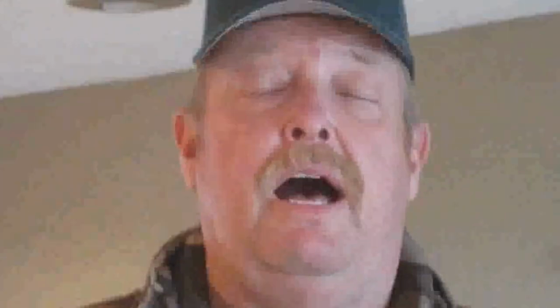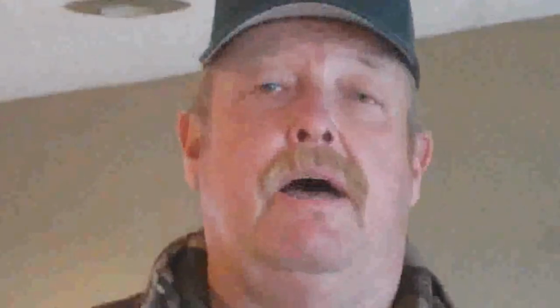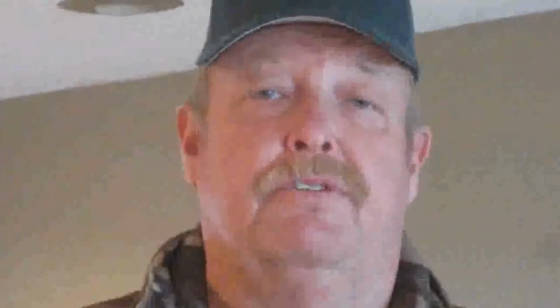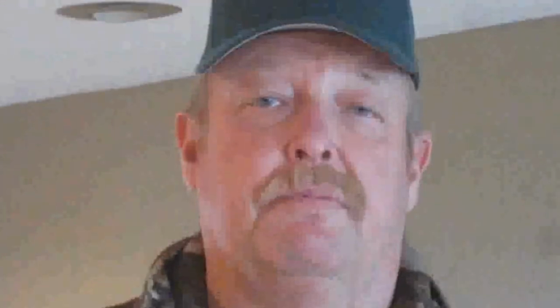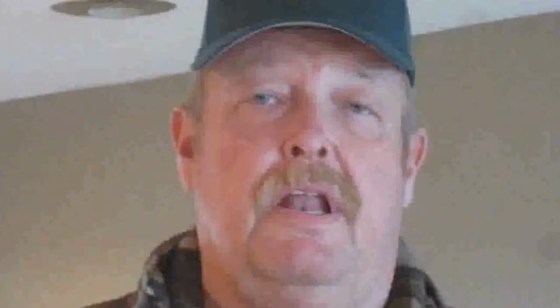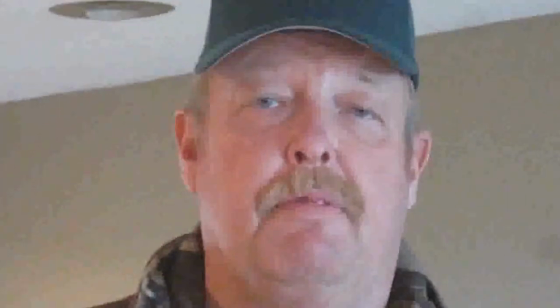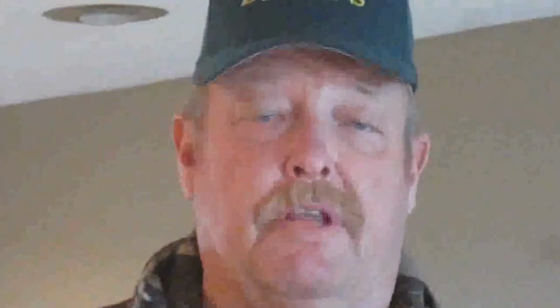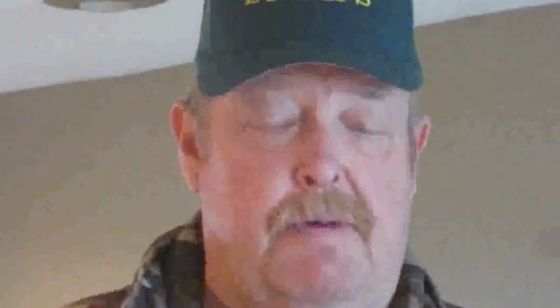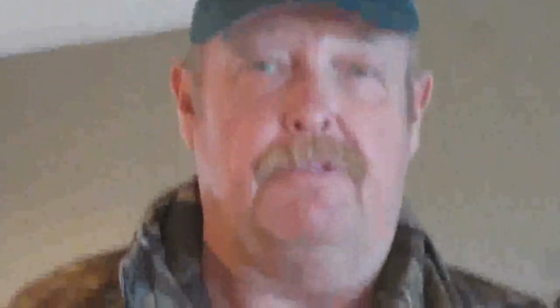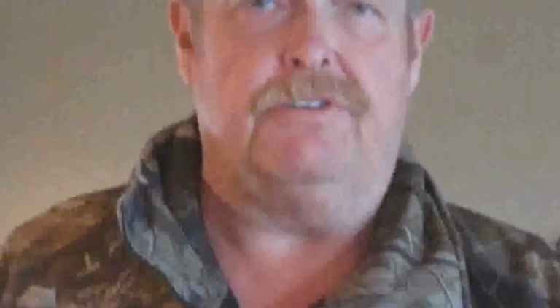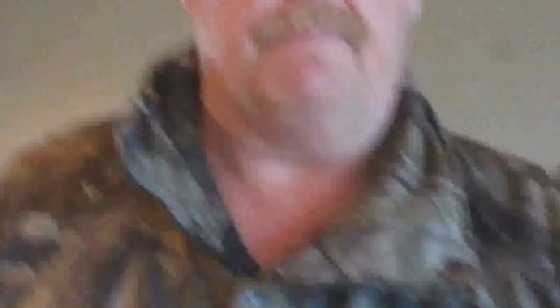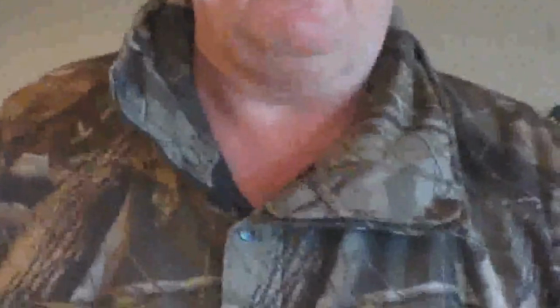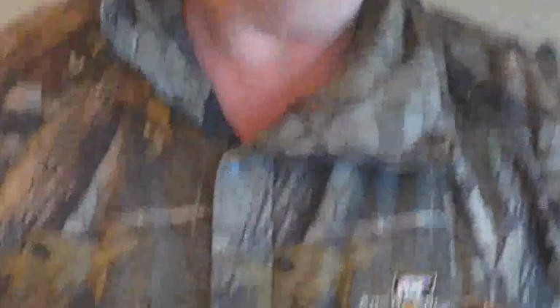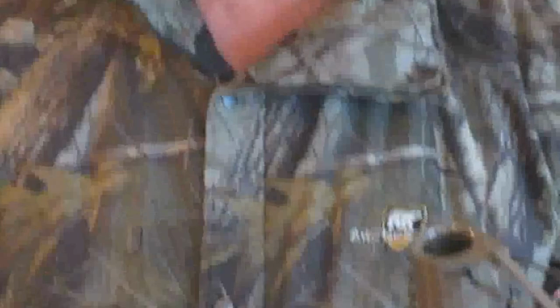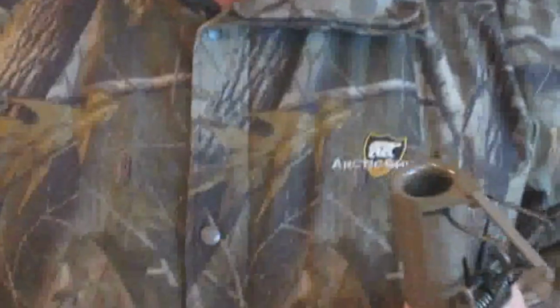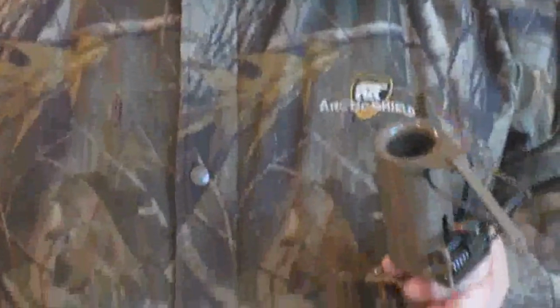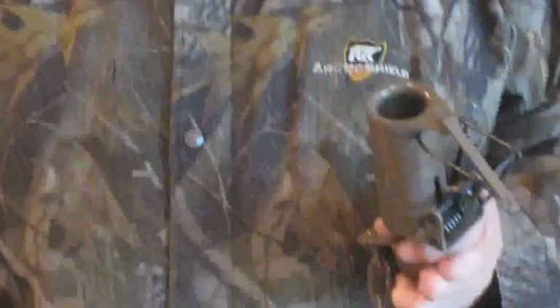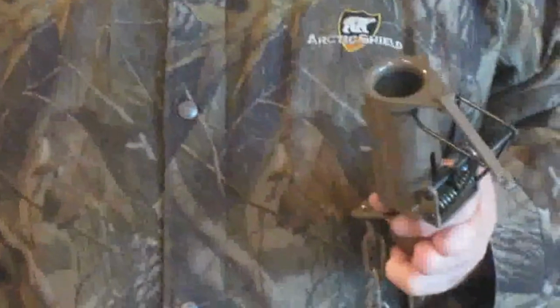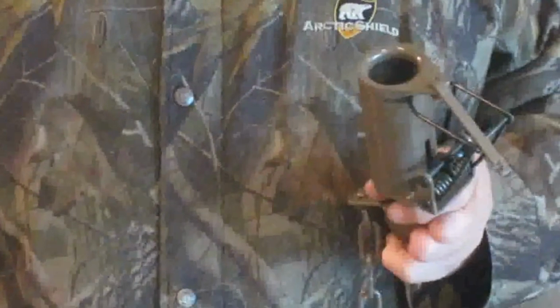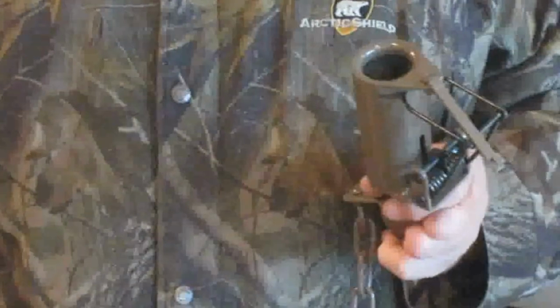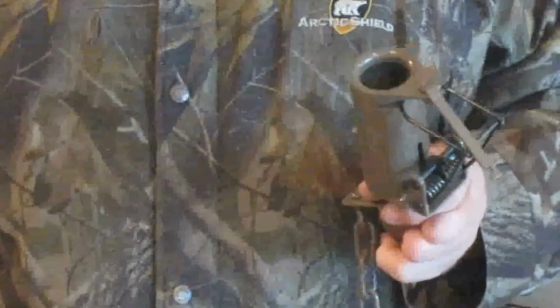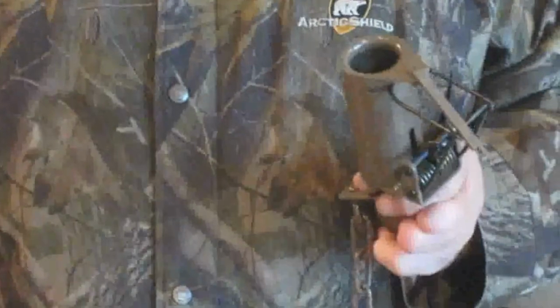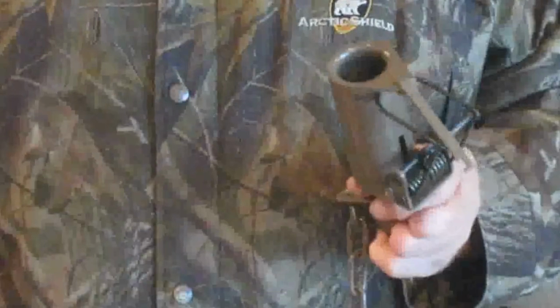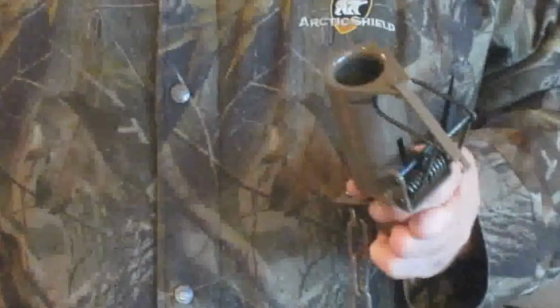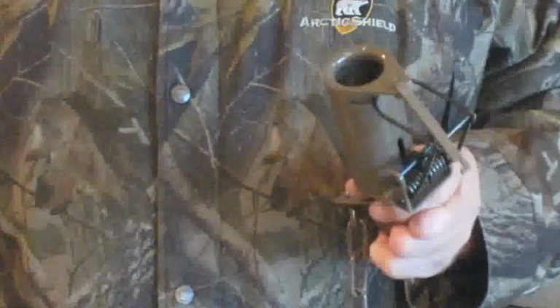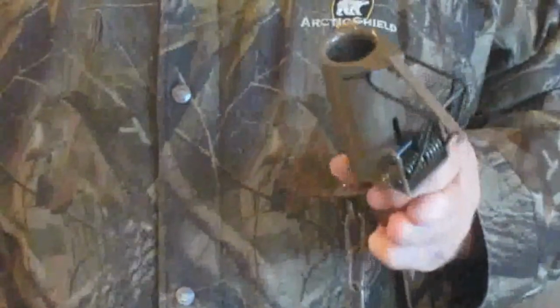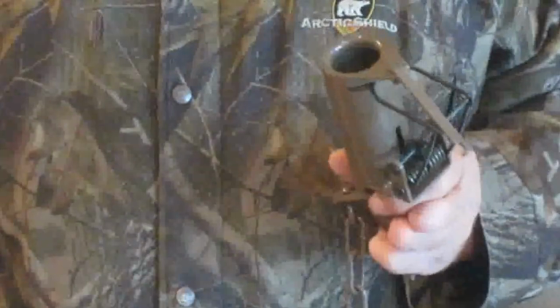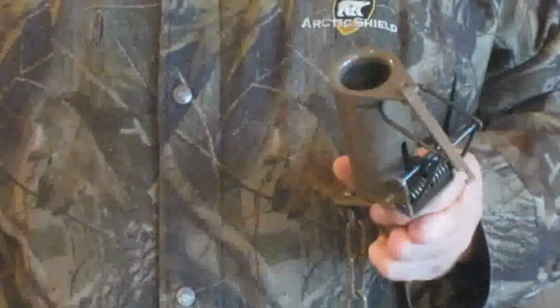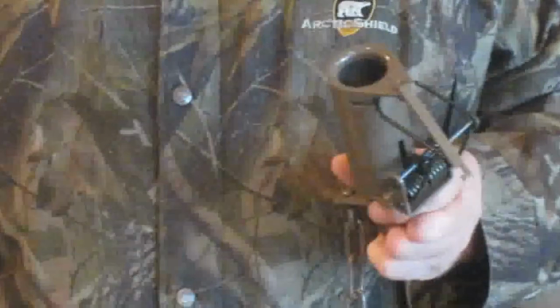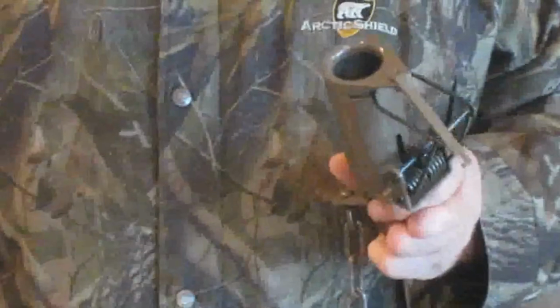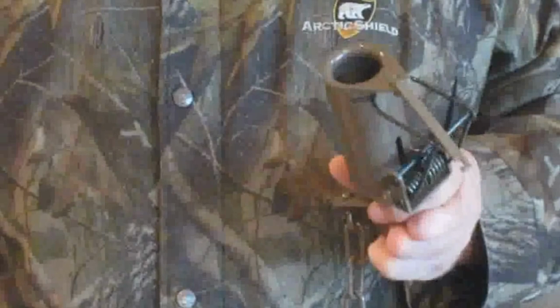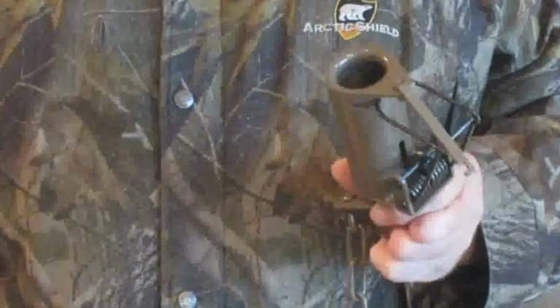Hi, I'm Neil Zygman. I'm the one that came up with the Z-Trap. I'm going to show you a real easy way of setting your trap, so when you get out in the field, it's going to be very simple and fast for you.